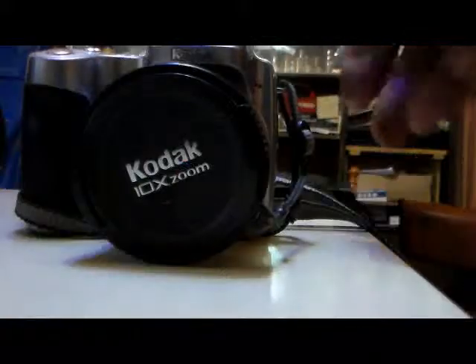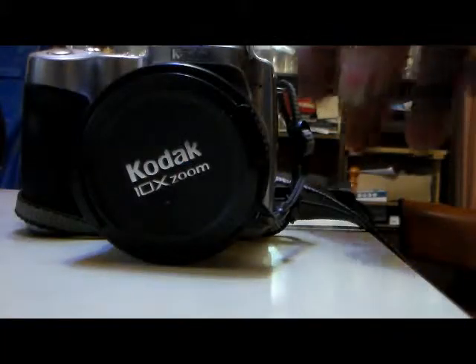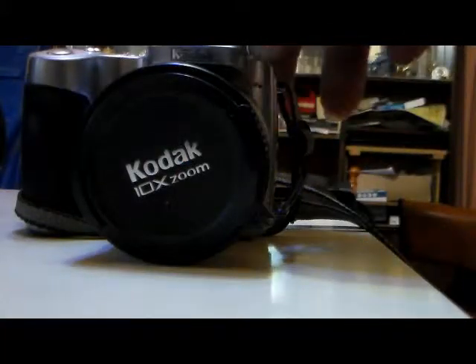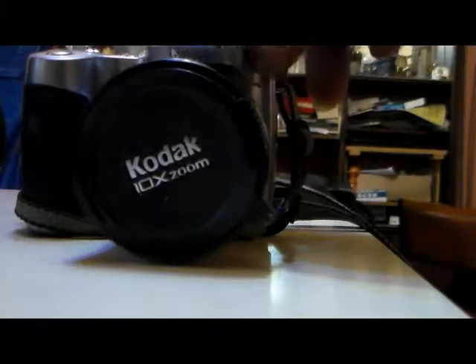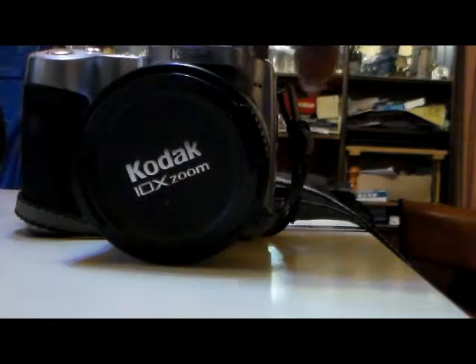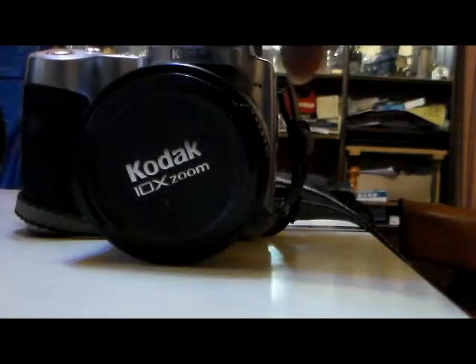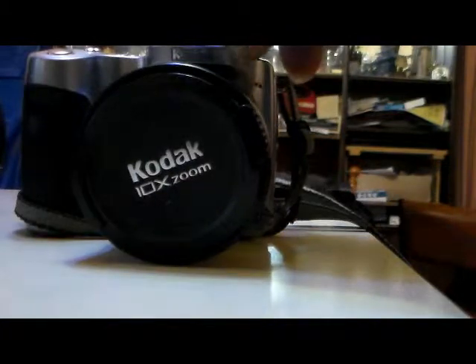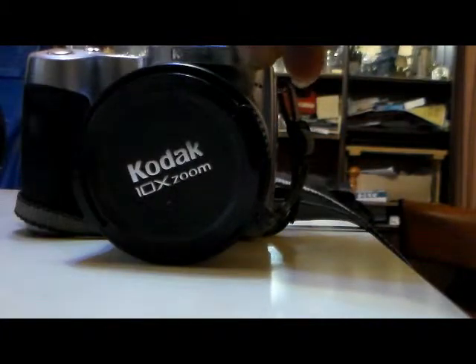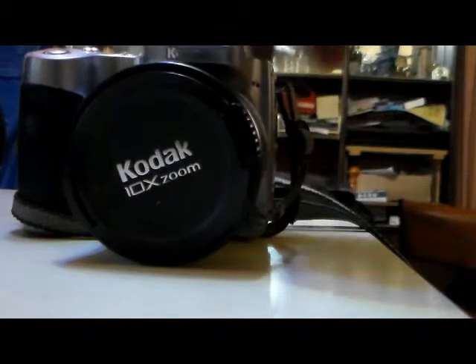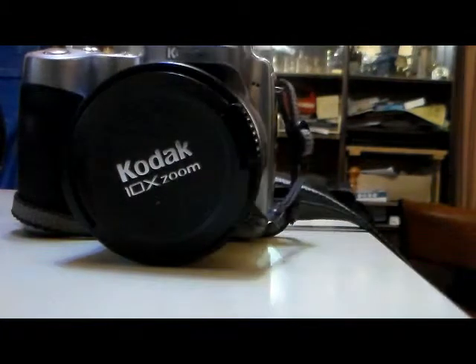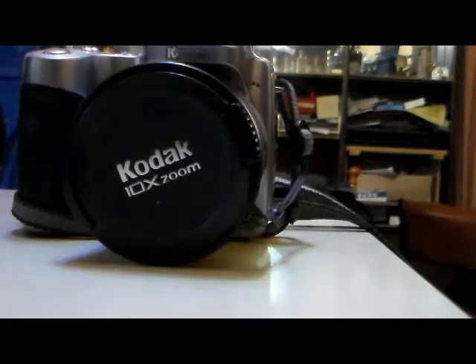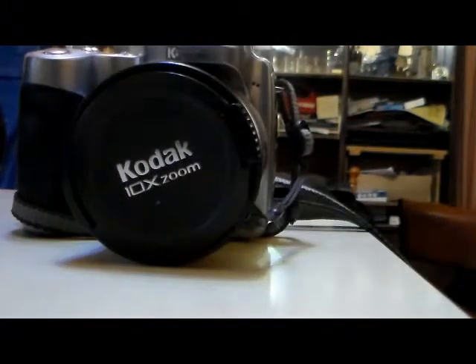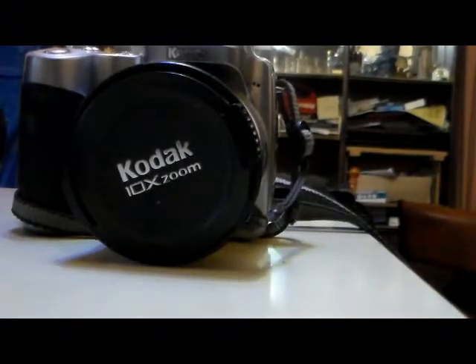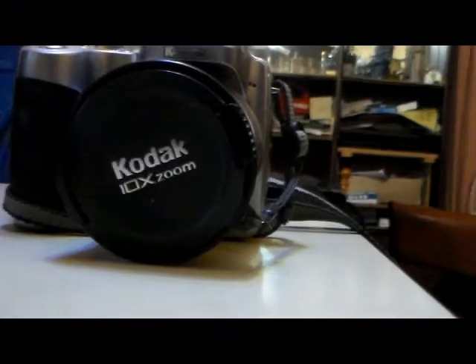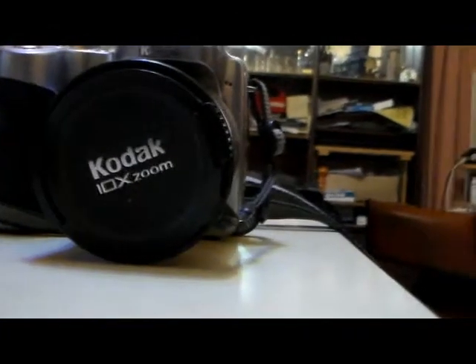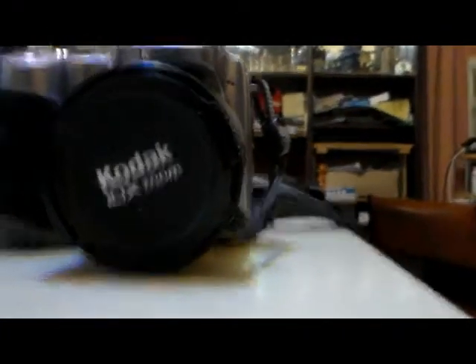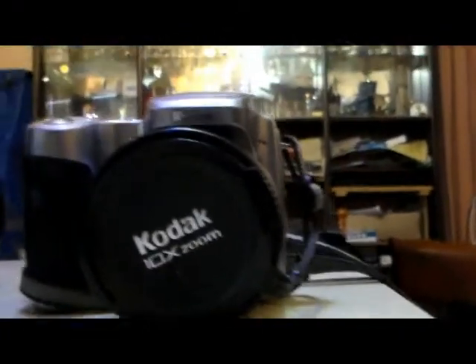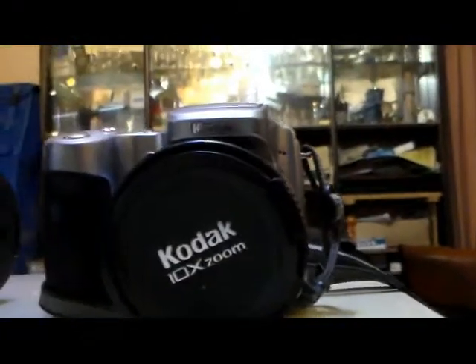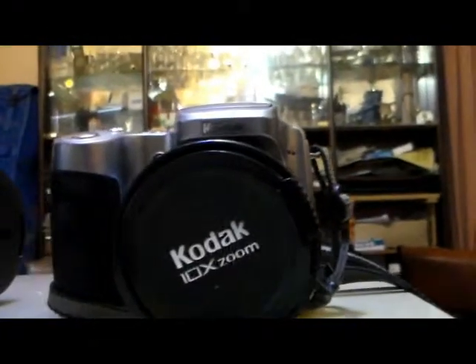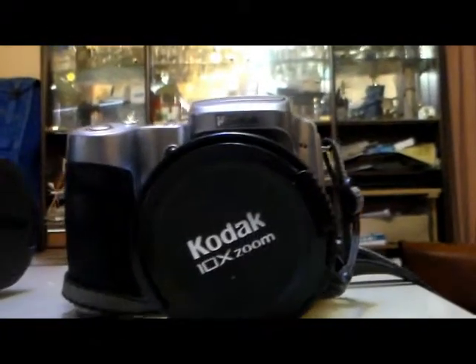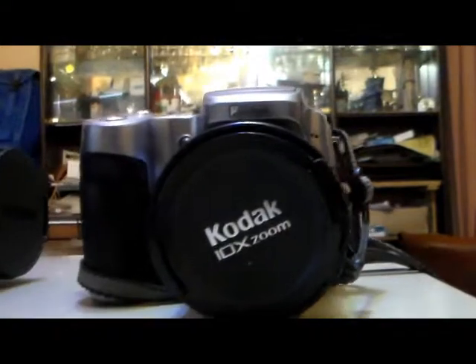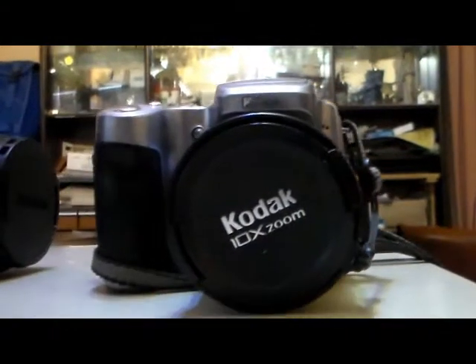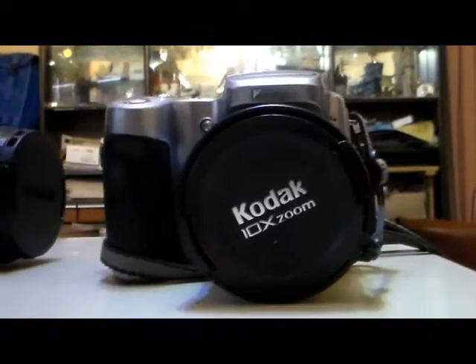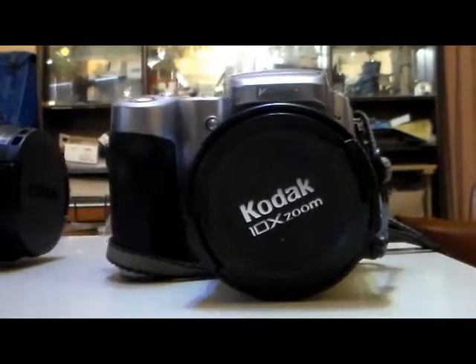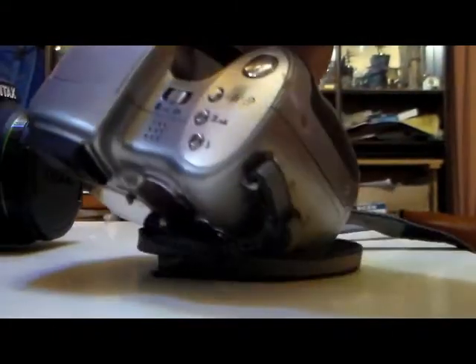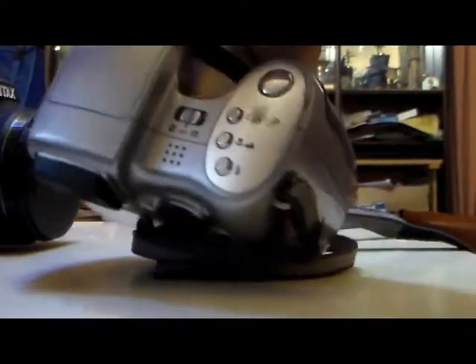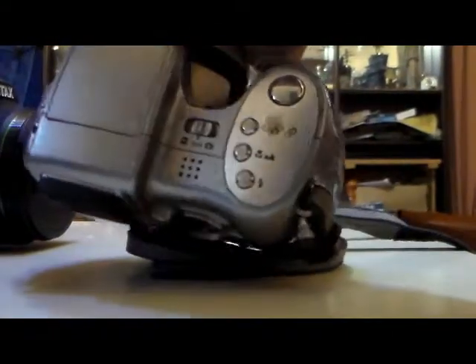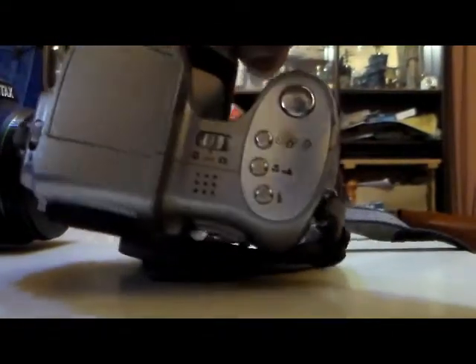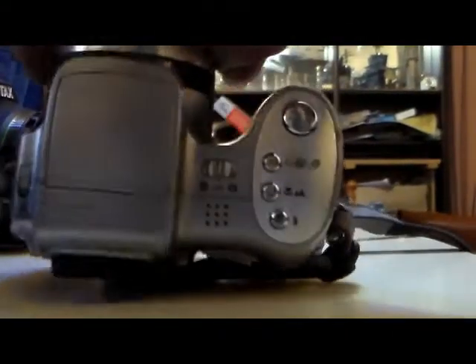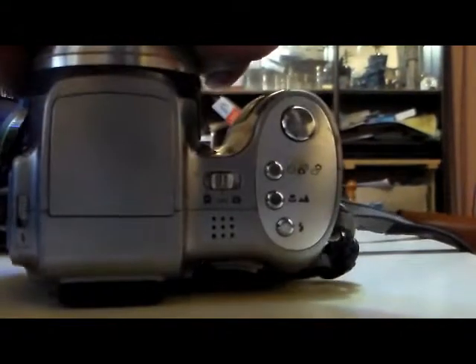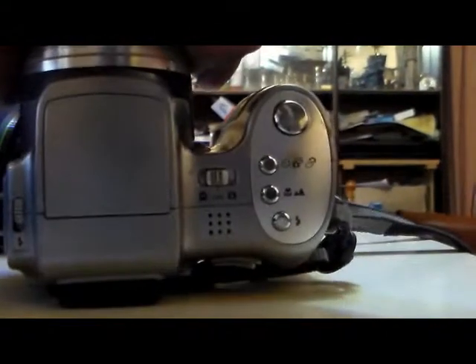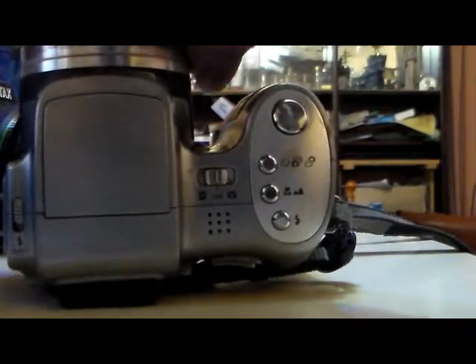I tried a number of digital still cameras for my photographic work and found the Kodak Z740 was one of the best I've ever had at the time.